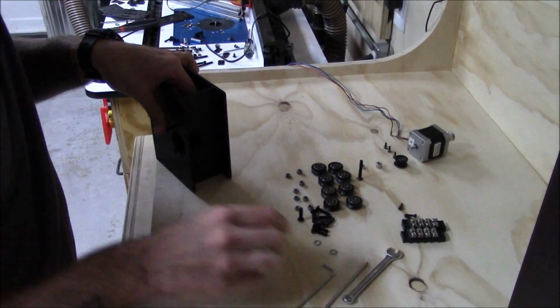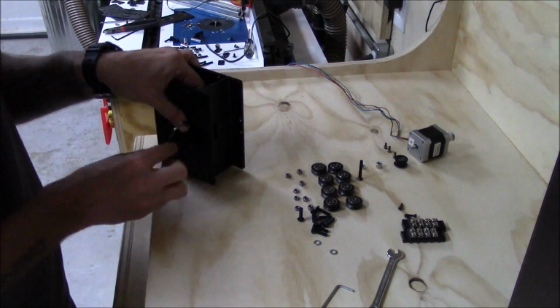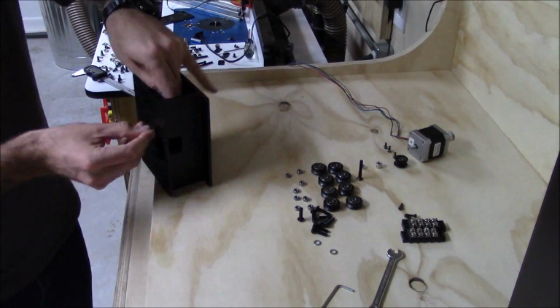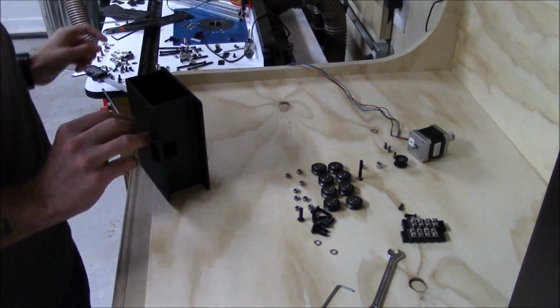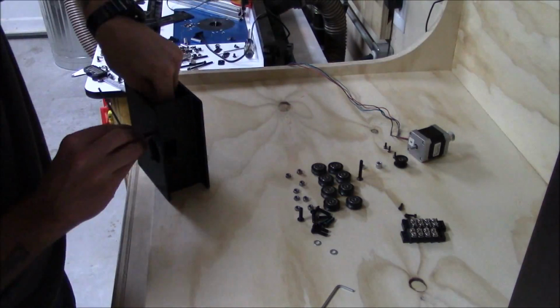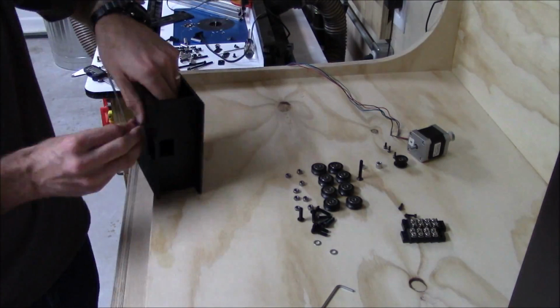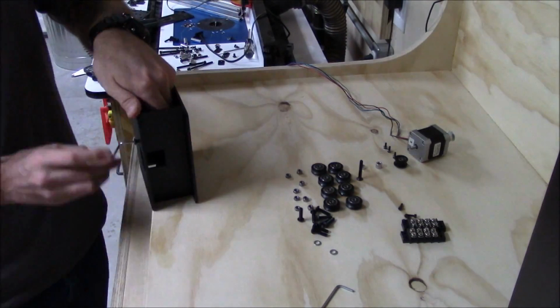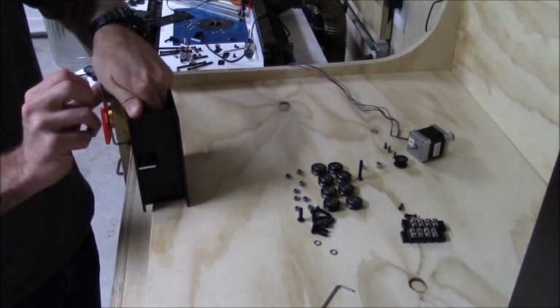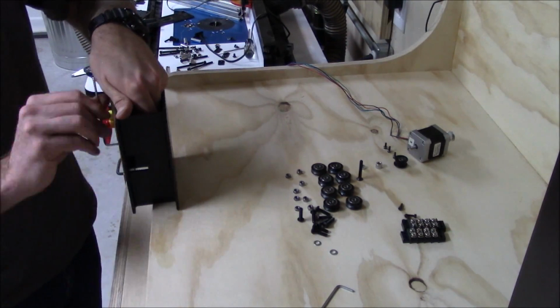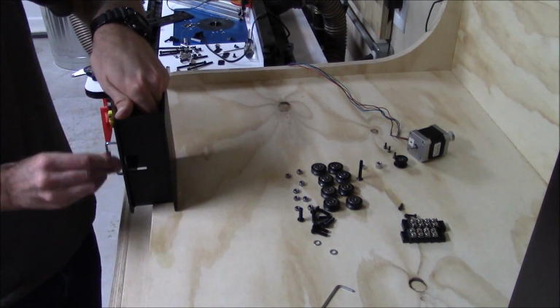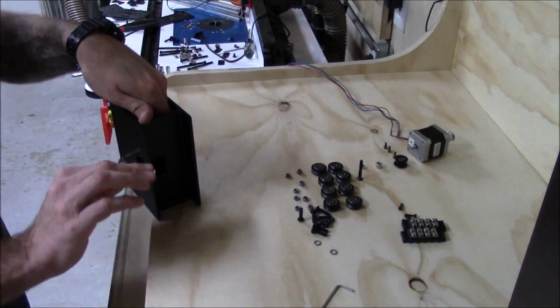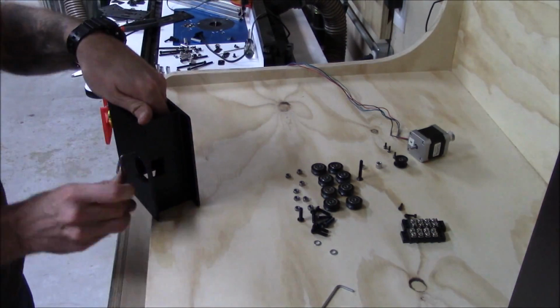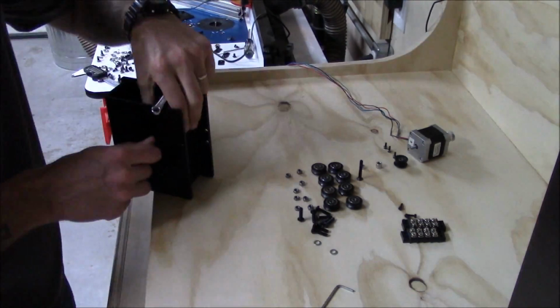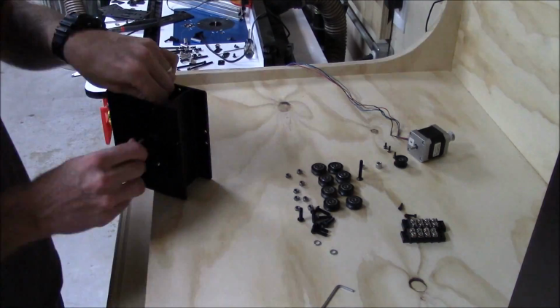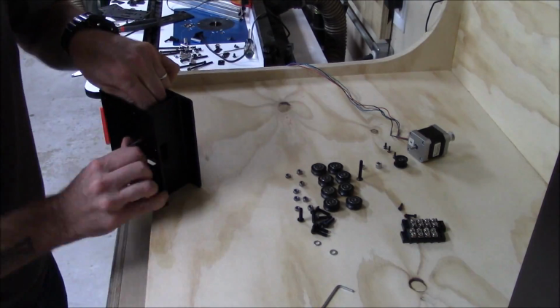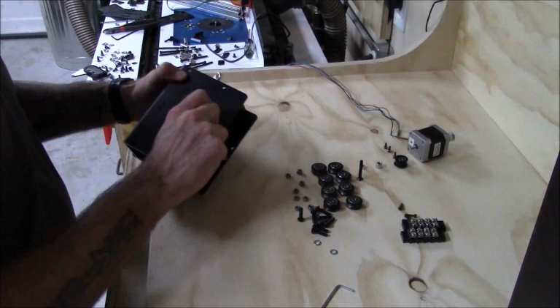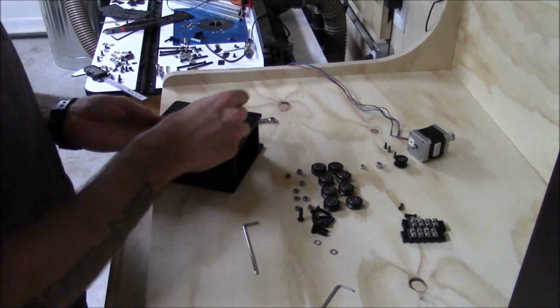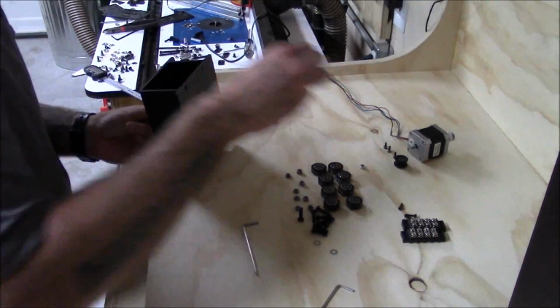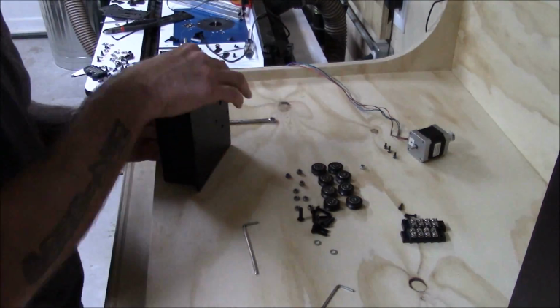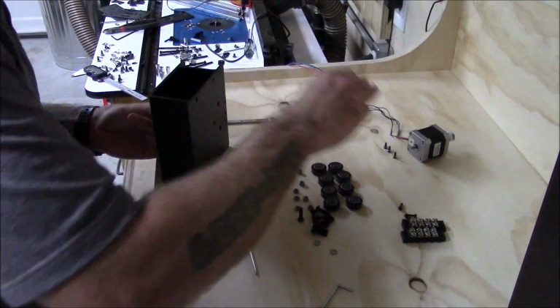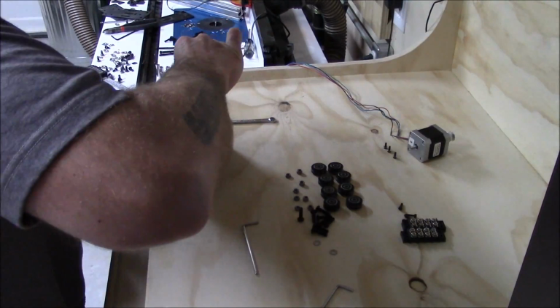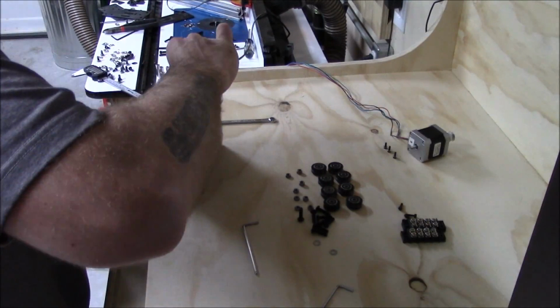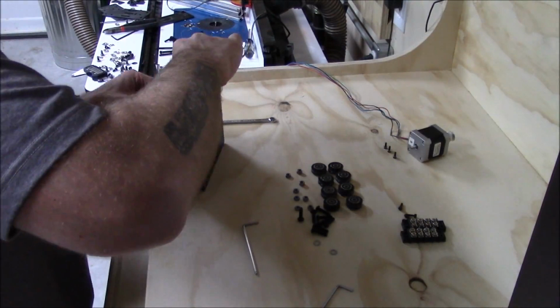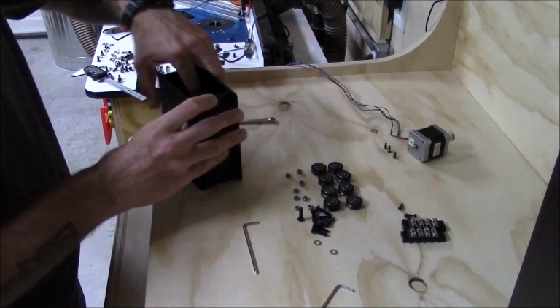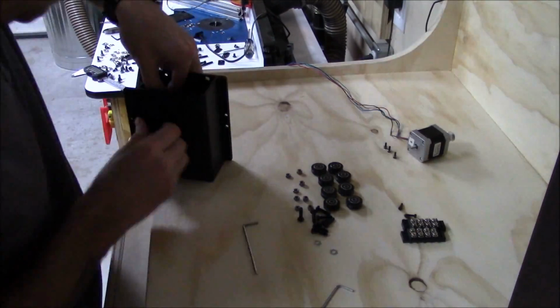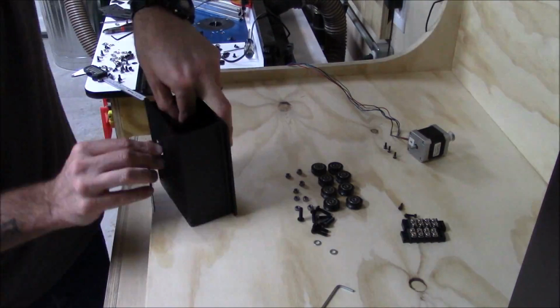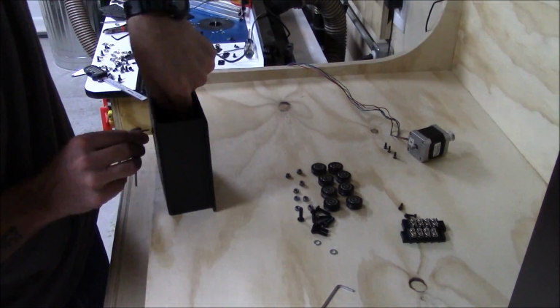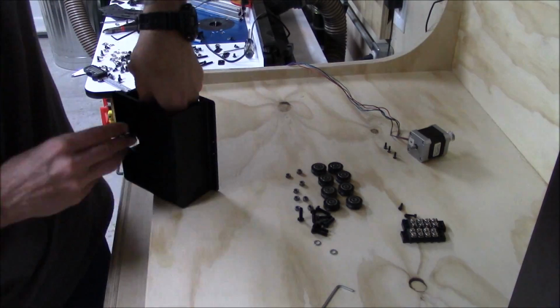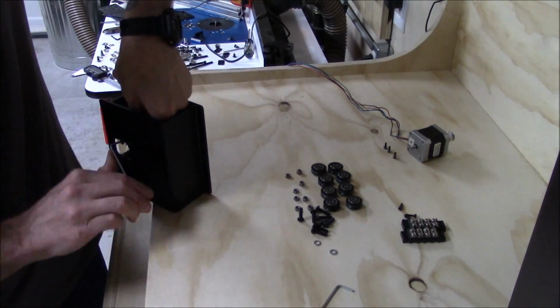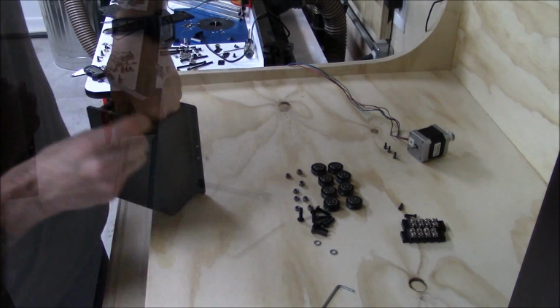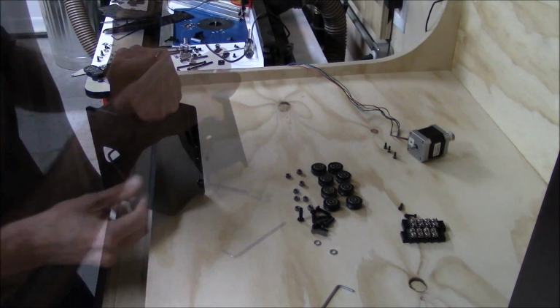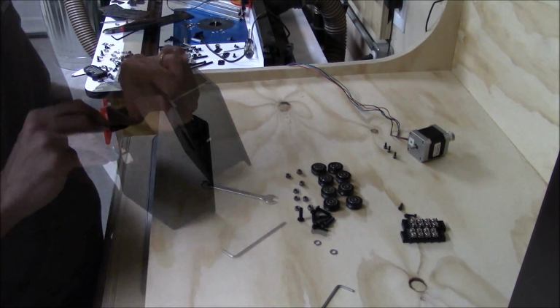Once my Shapeoko II is disassembled, I took the assembly of the X-Carve step by step. I found that by laying out each of the parts needed for the next step helped make each step go quite a bit faster.